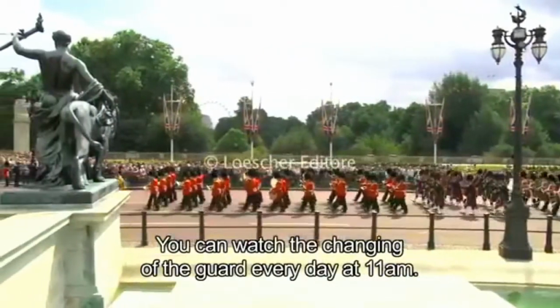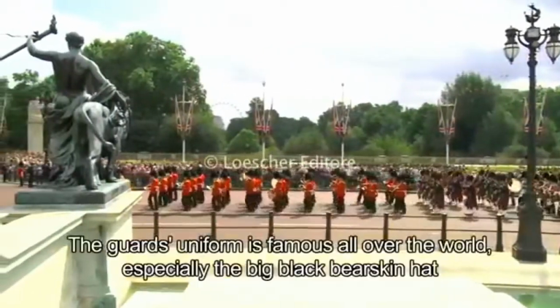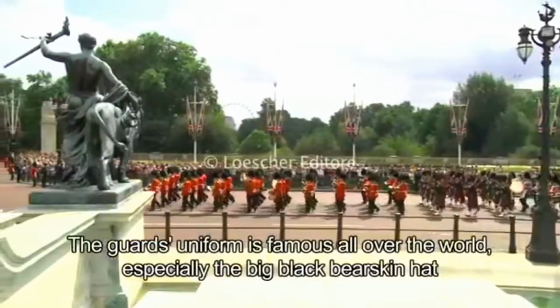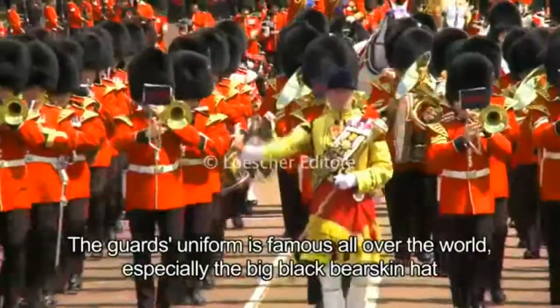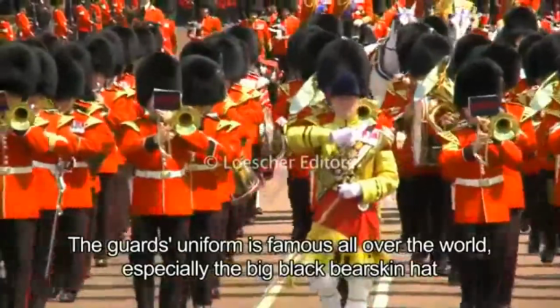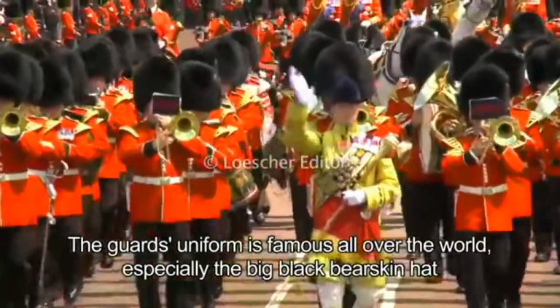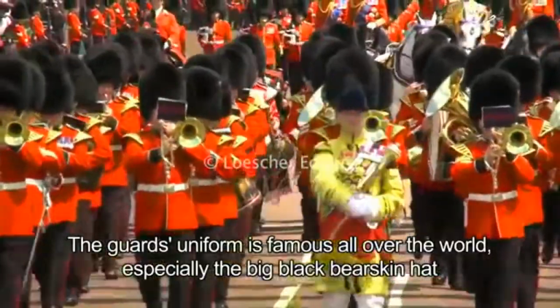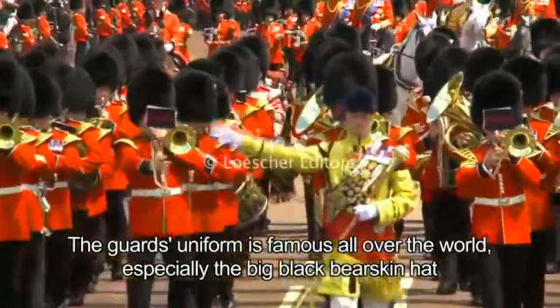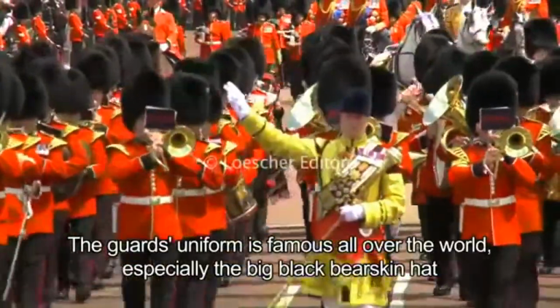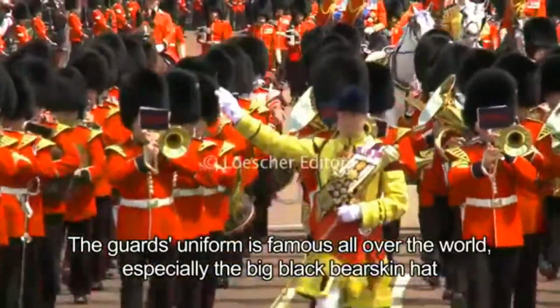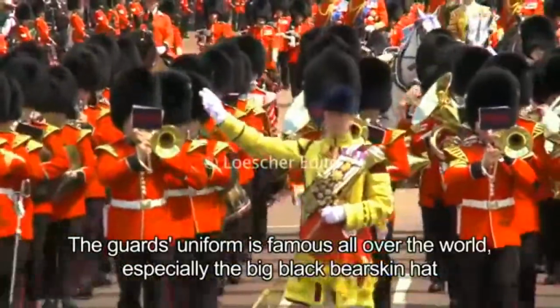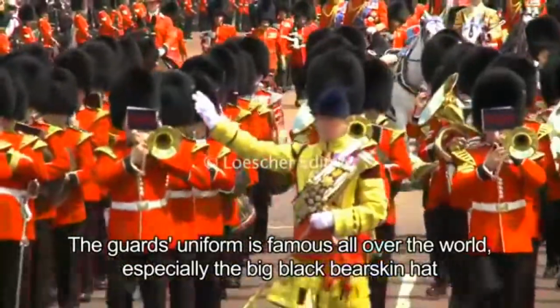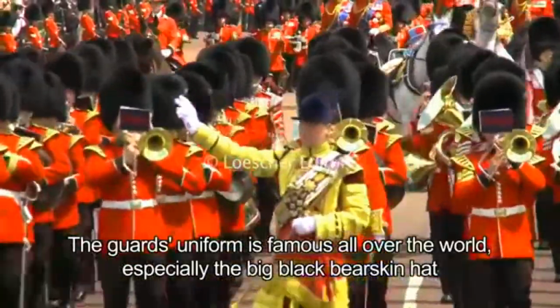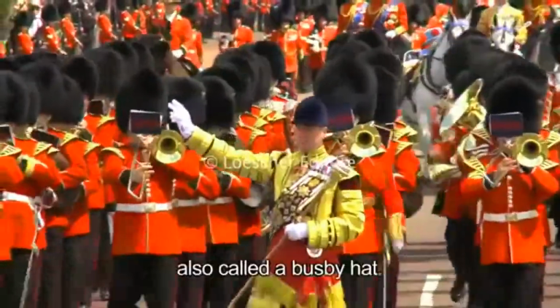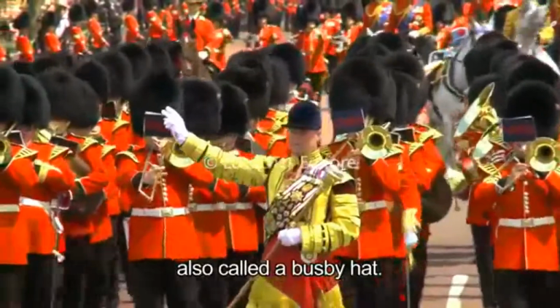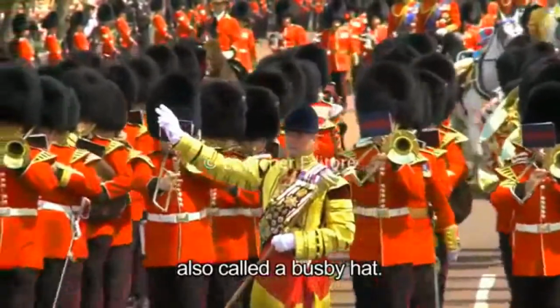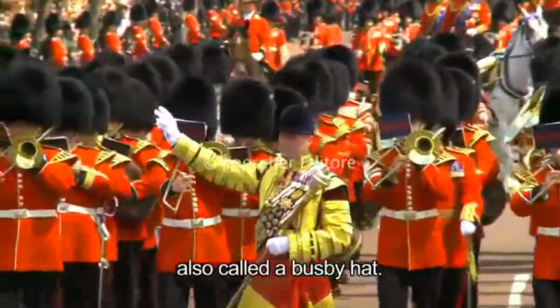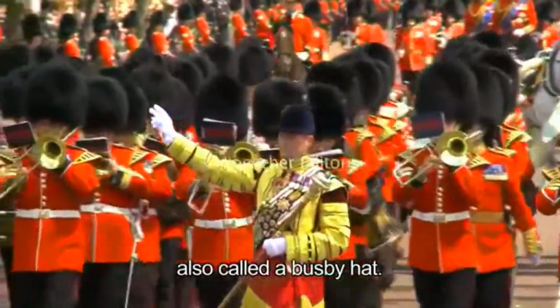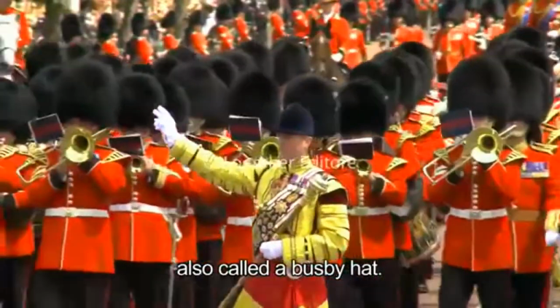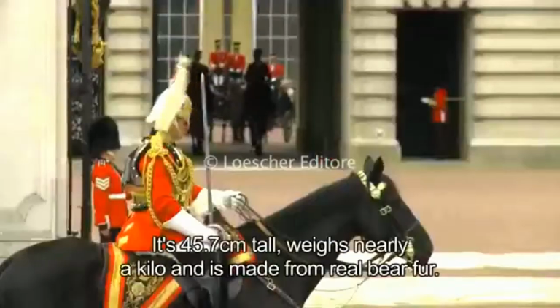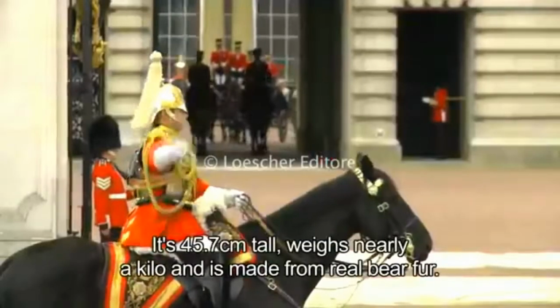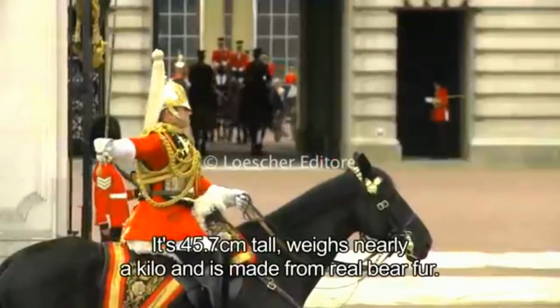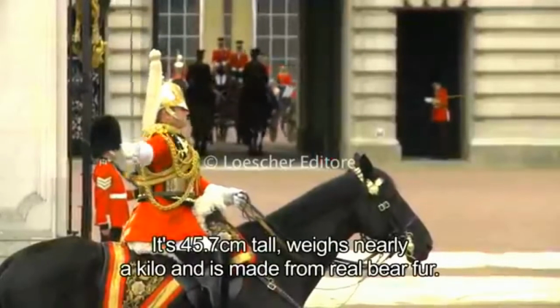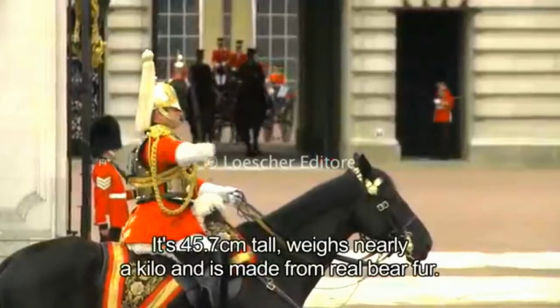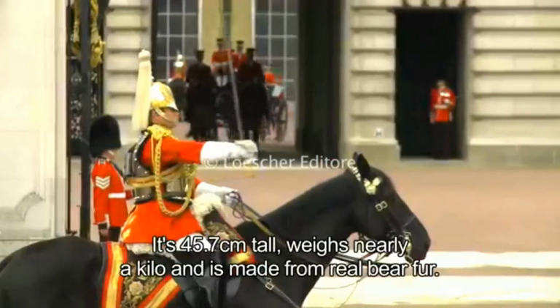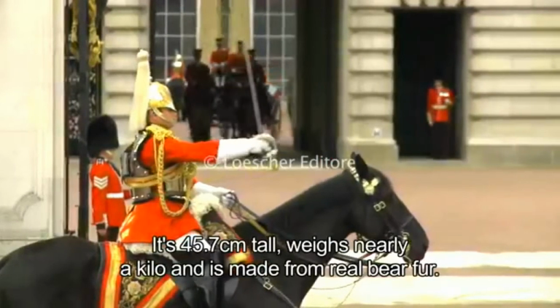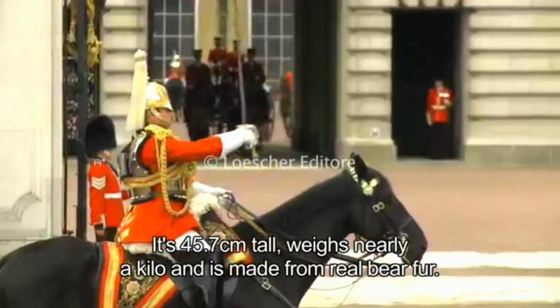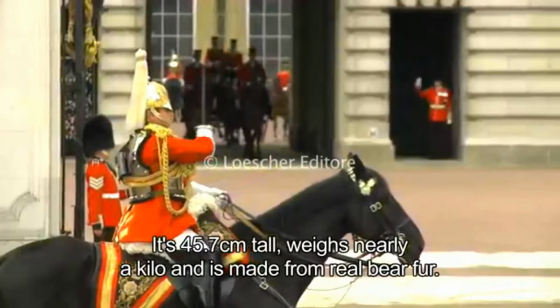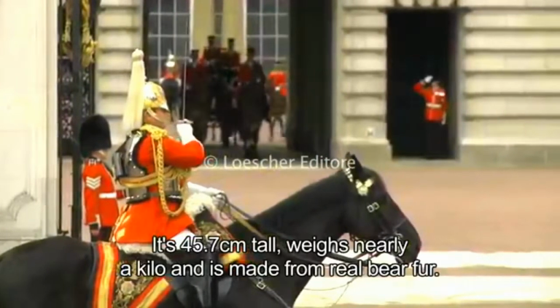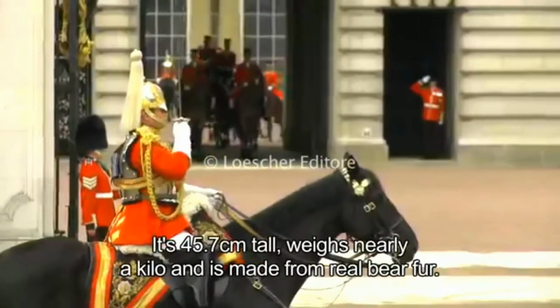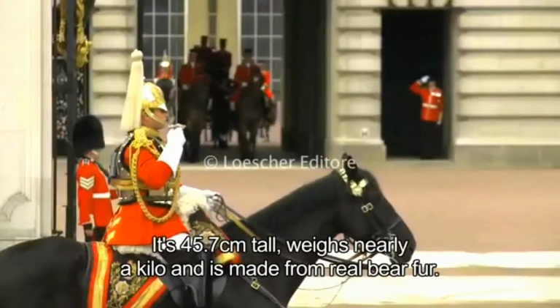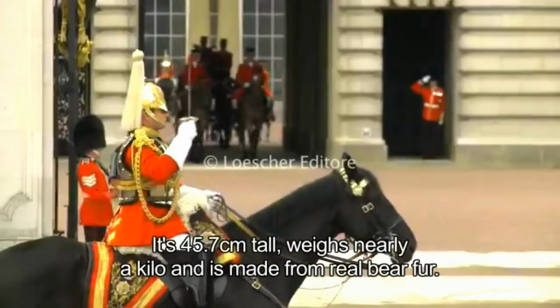The guard's uniform is famous all over the world, especially the big black bearskin hat, also called a Busby hat. It's 45.7 centimetres tall, weighs nearly a kilo, and is made from real bear fur.